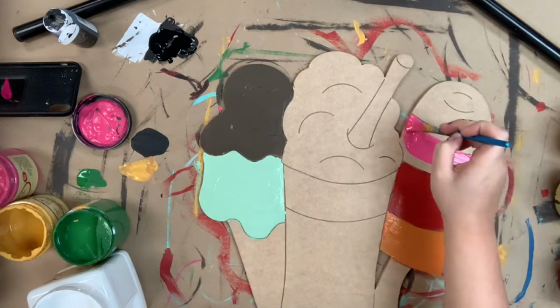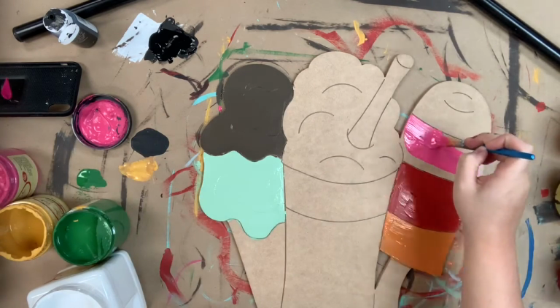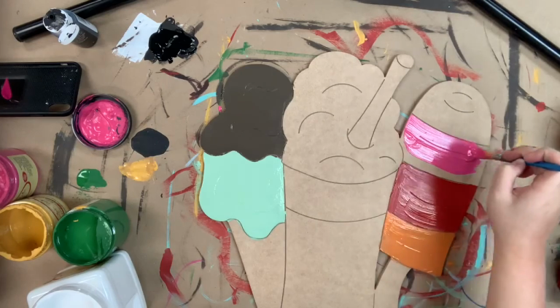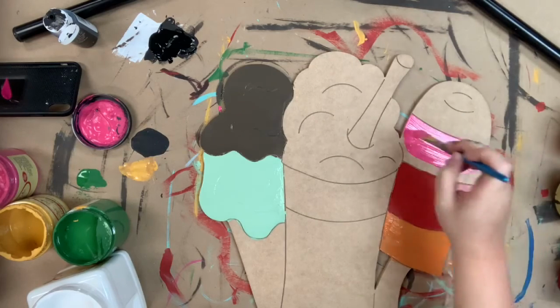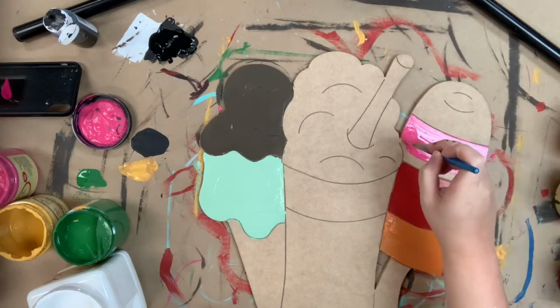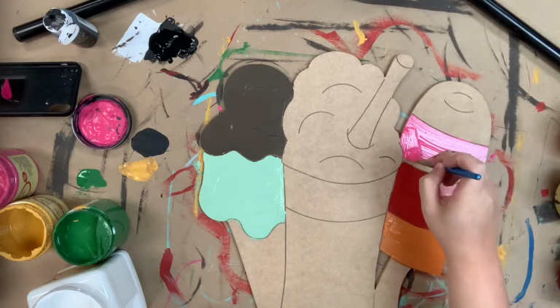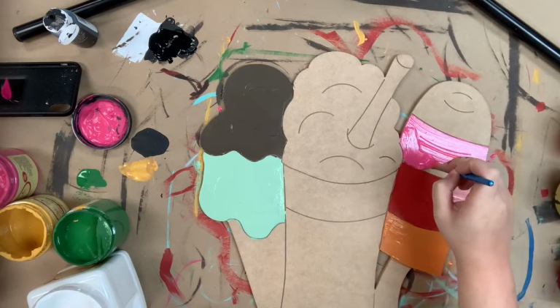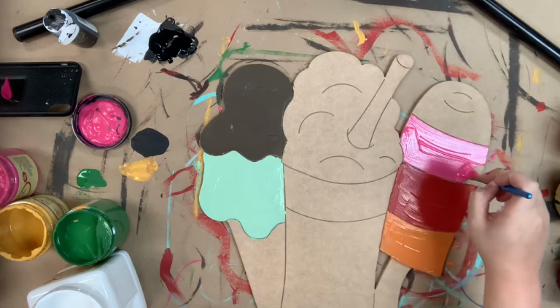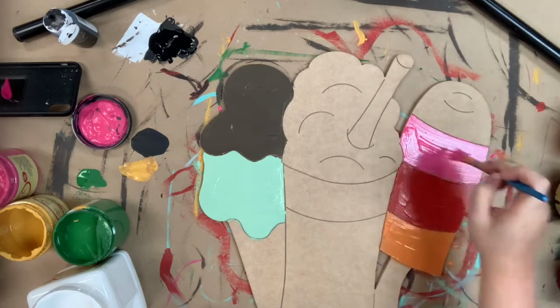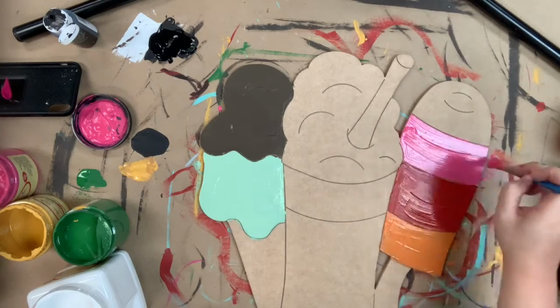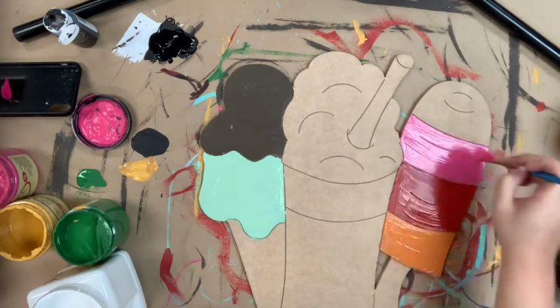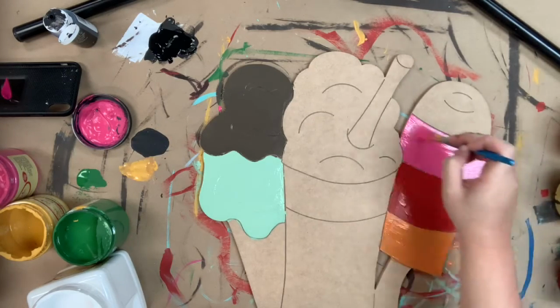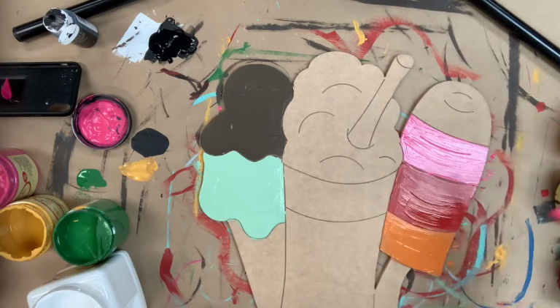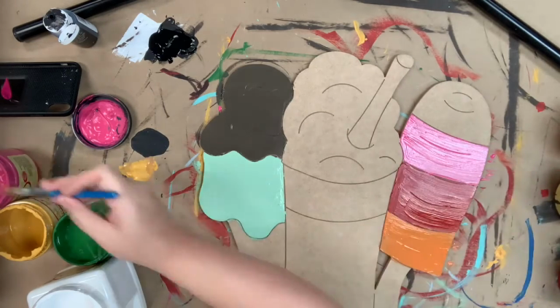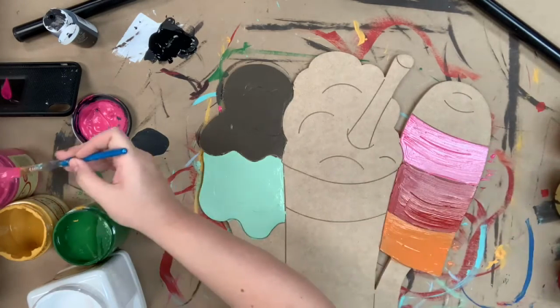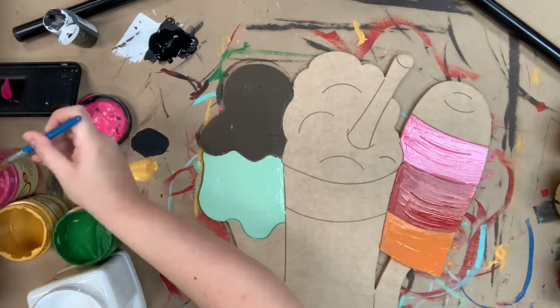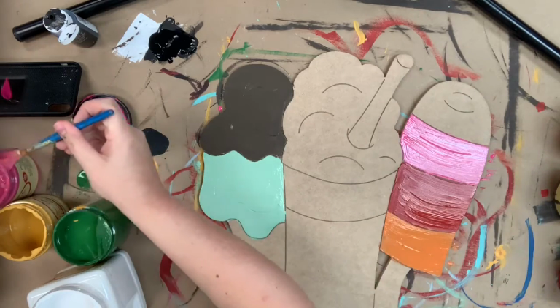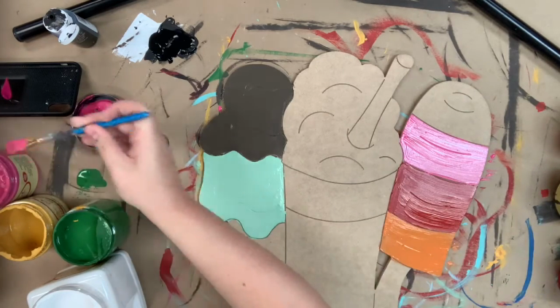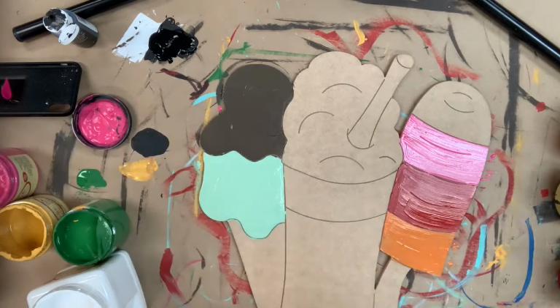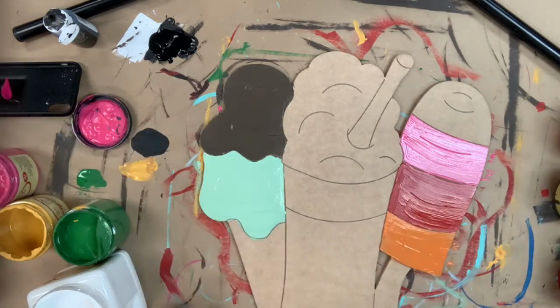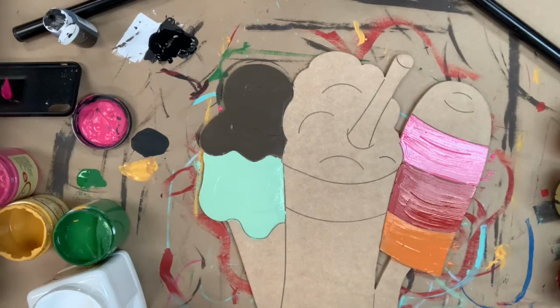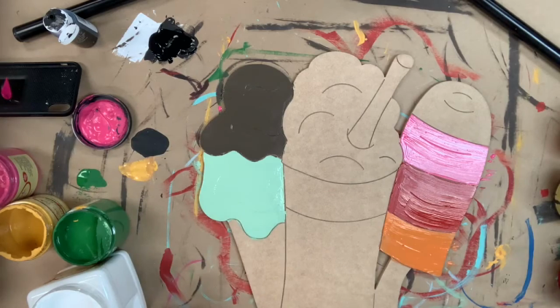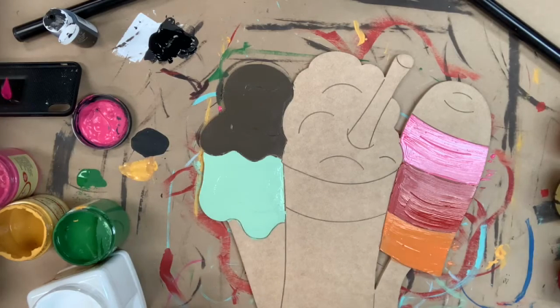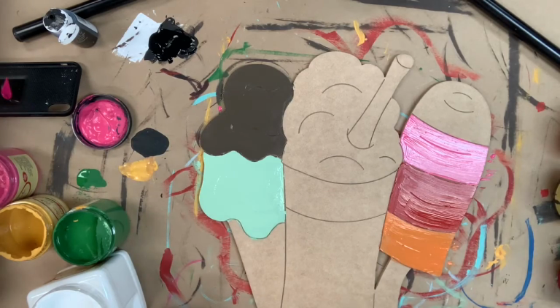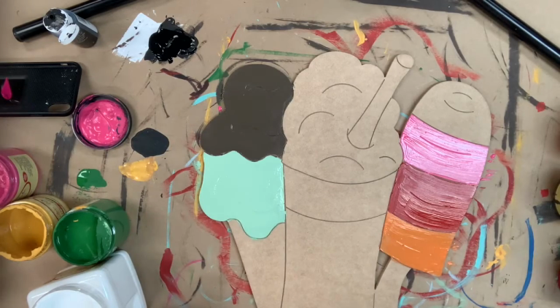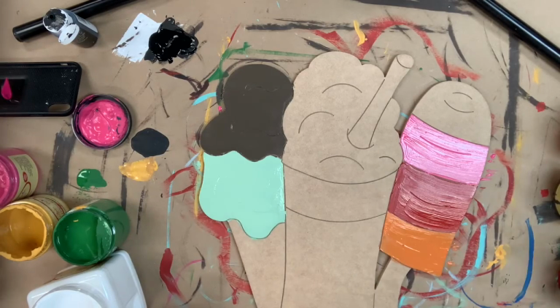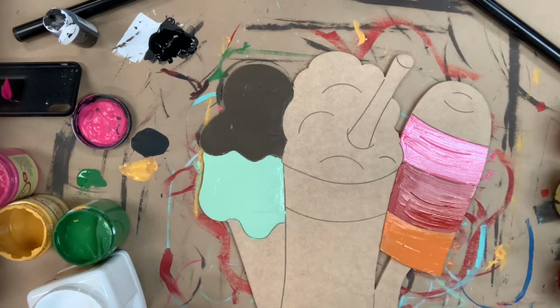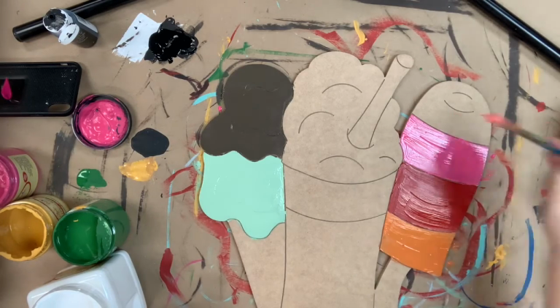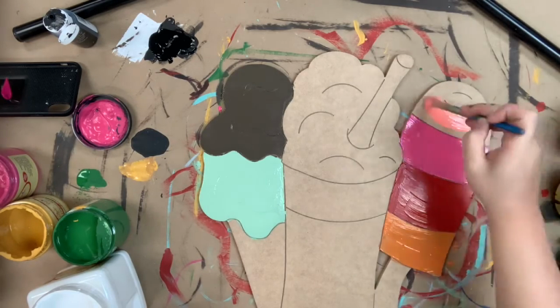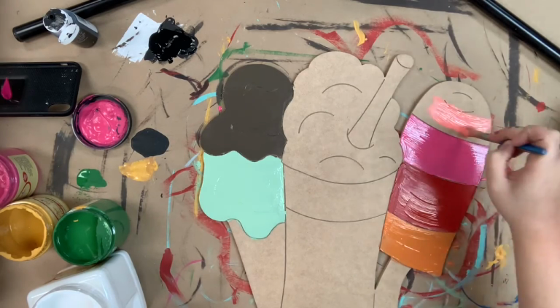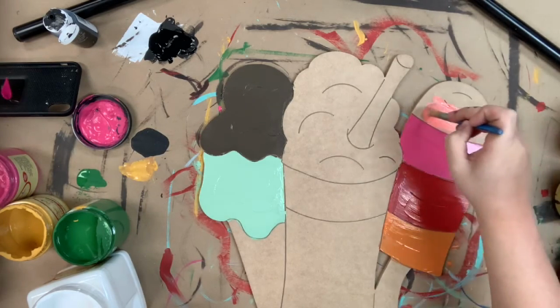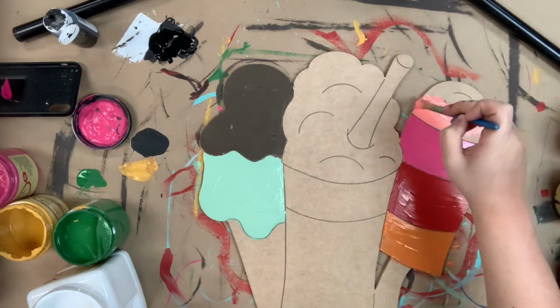I've used a number 12 flat for everything that I have done thus far. Next I'm going to go in with flamingo for the last part on my popsicle.